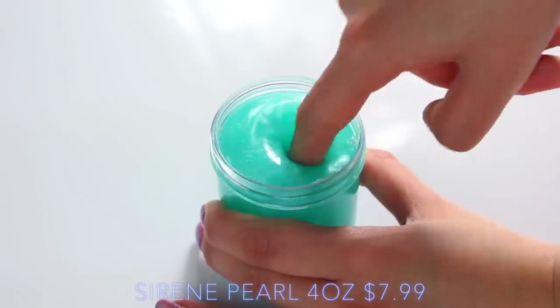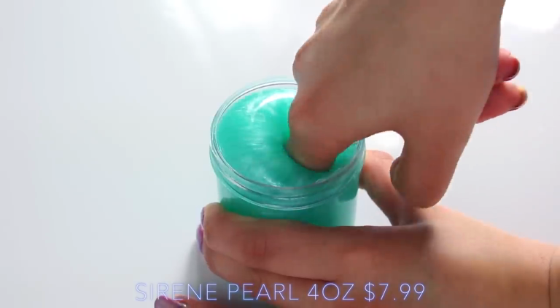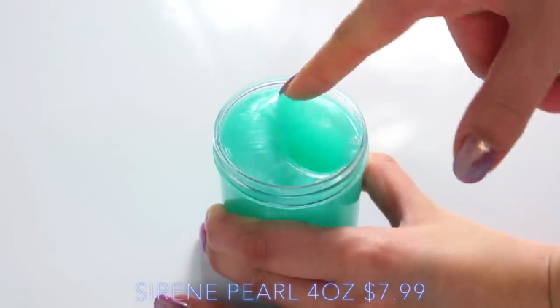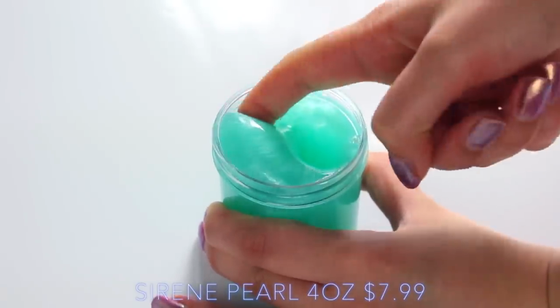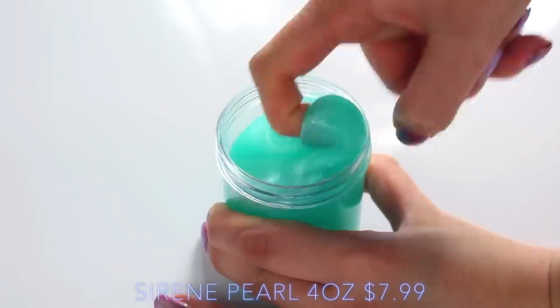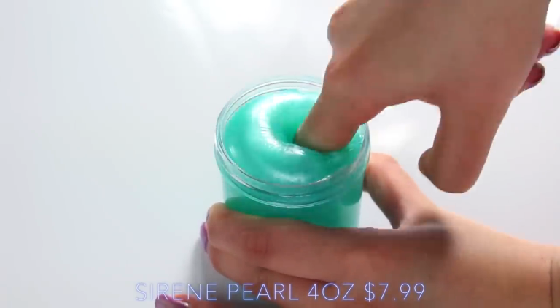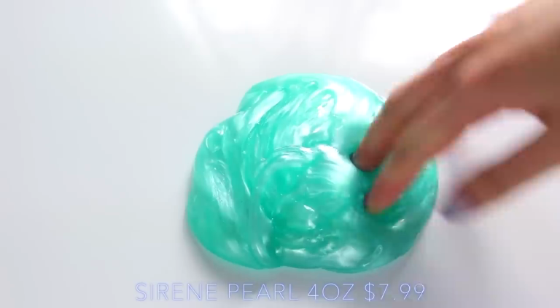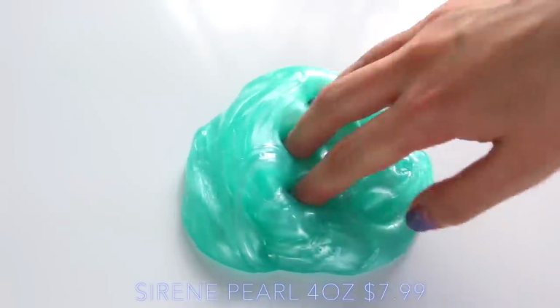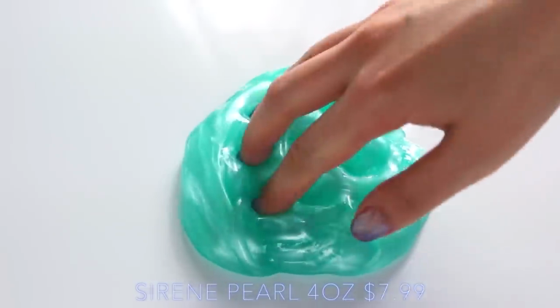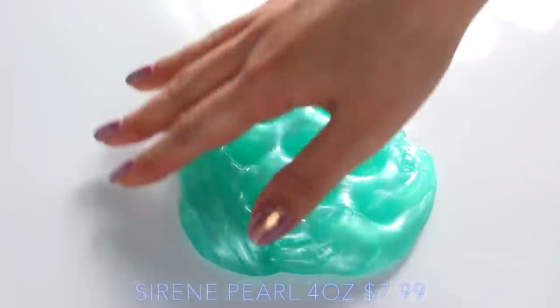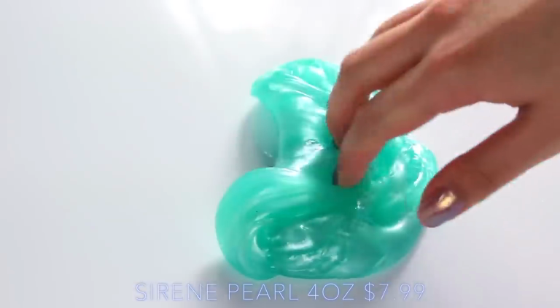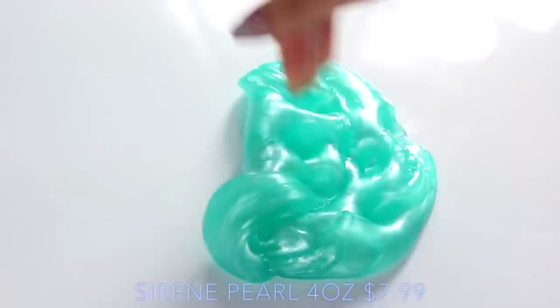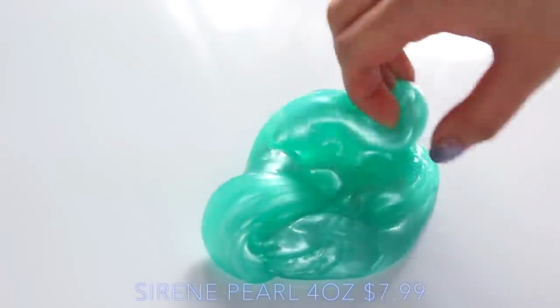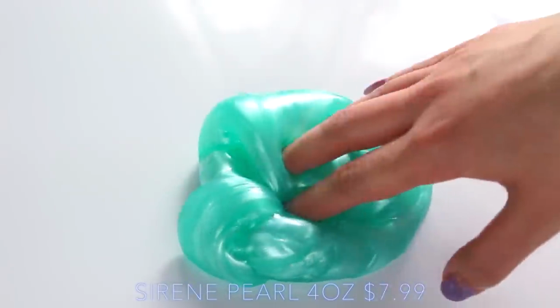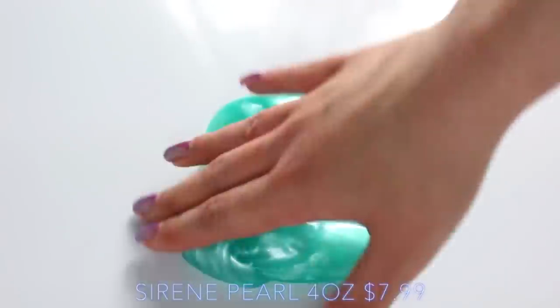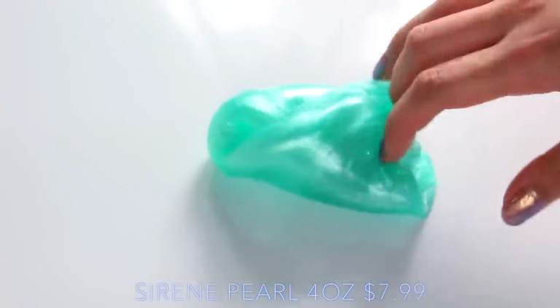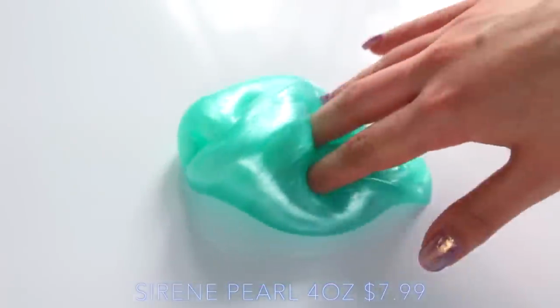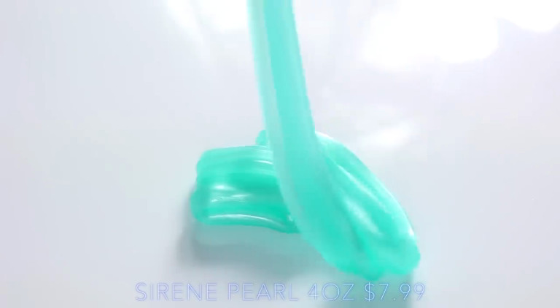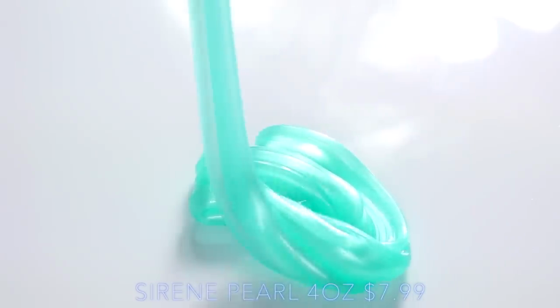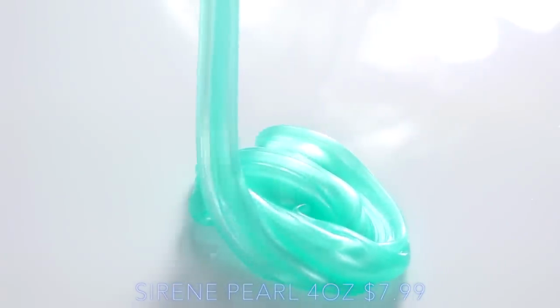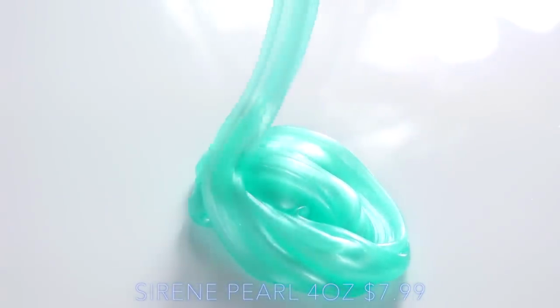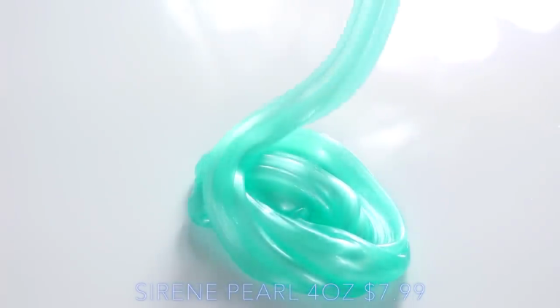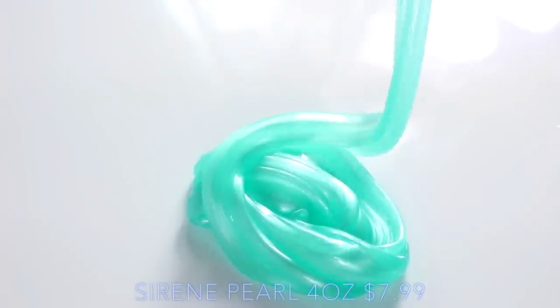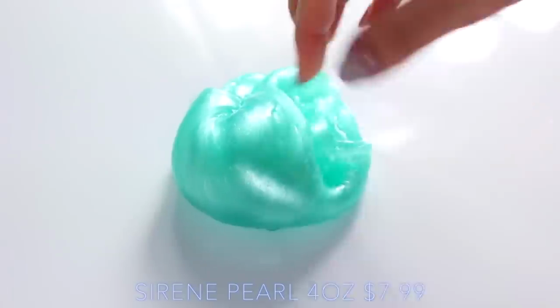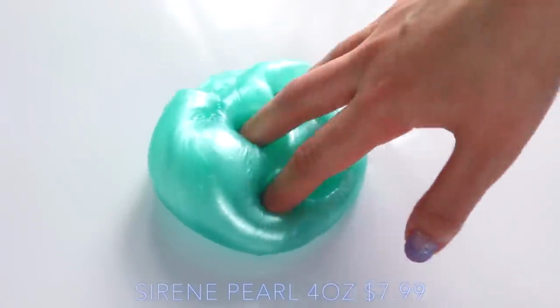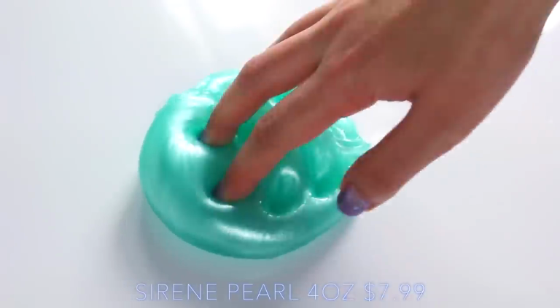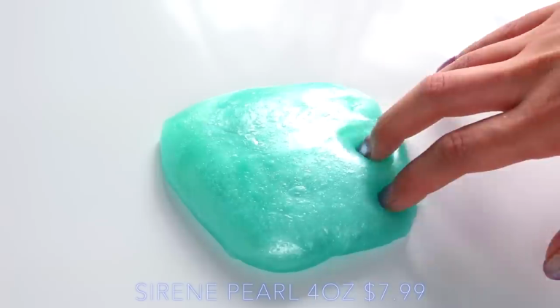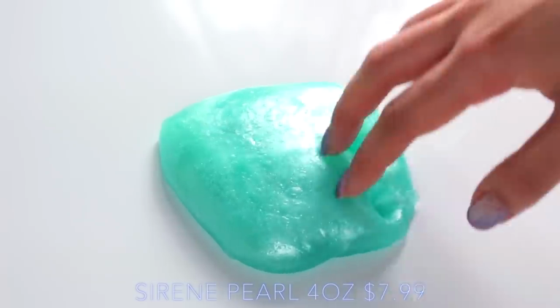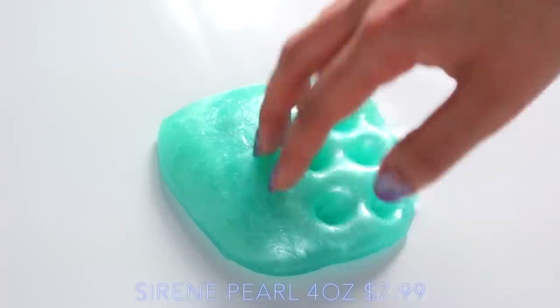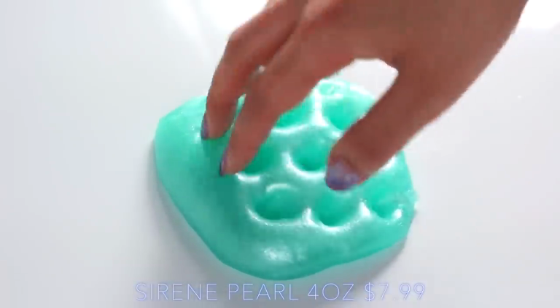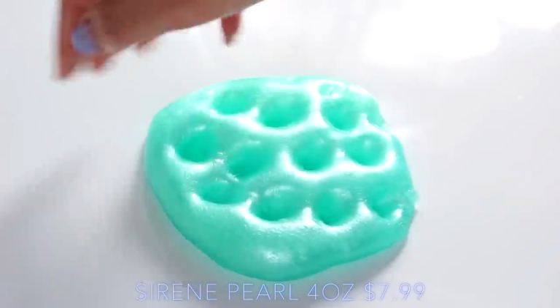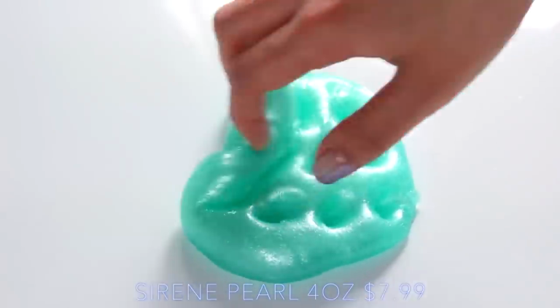Serene Pearl I didn't find was scented either, but this is a really beautiful one. It's the only pigment slime she sent me, but as you can see, the clarity of all of her slimes is so good — so when that pigment's added, it's so vibrant and it's just beautiful. So, so nice.